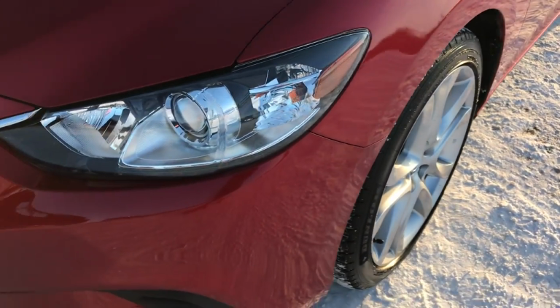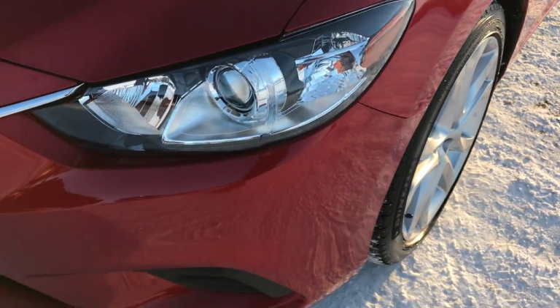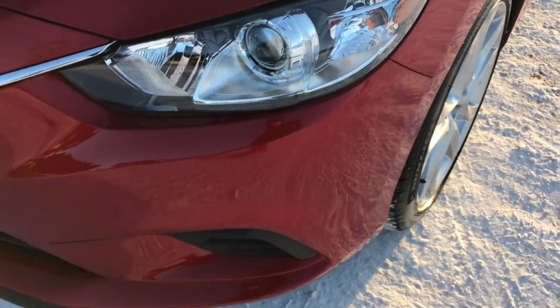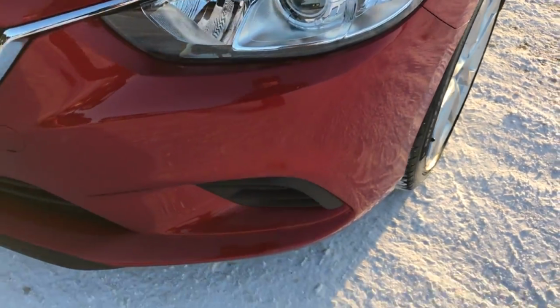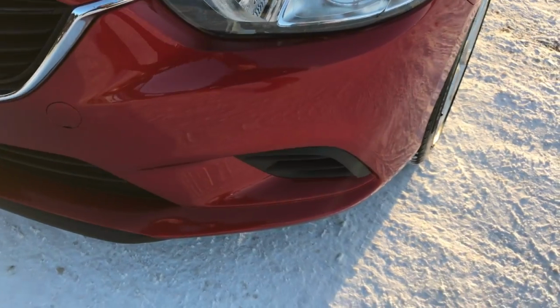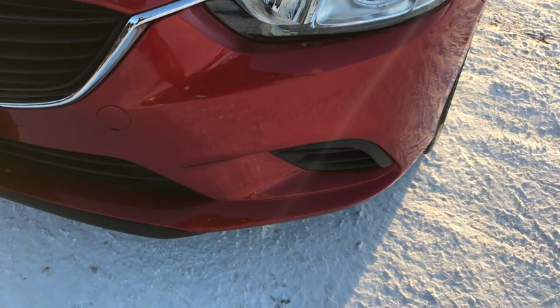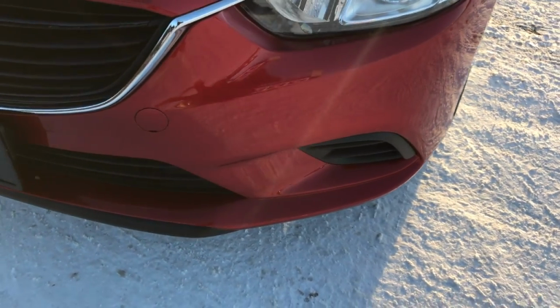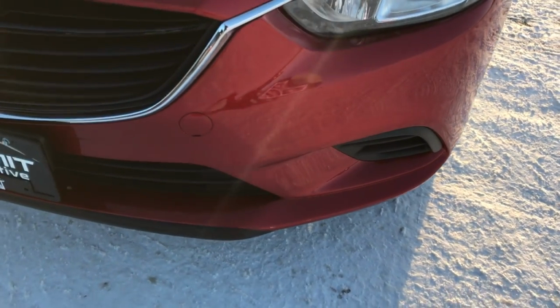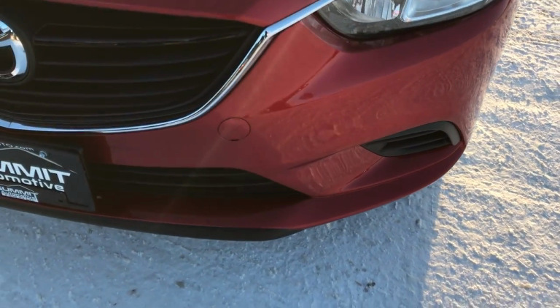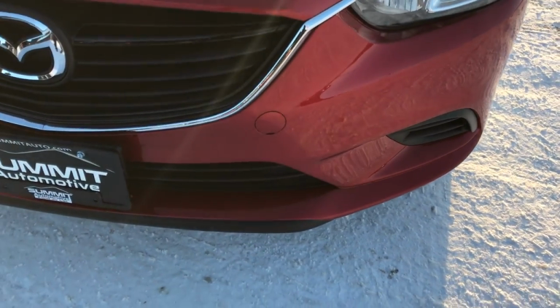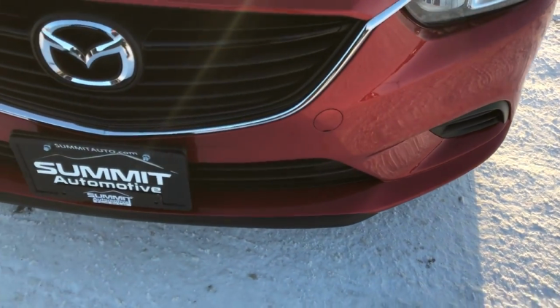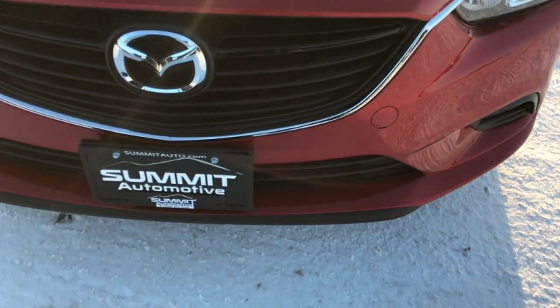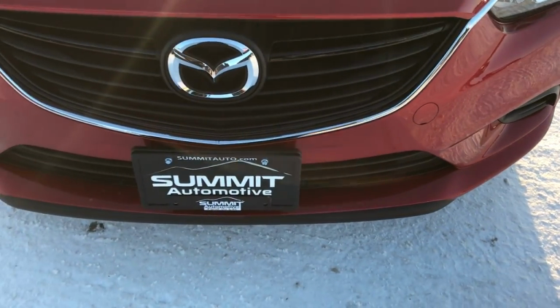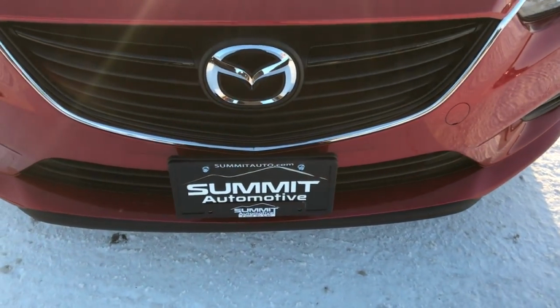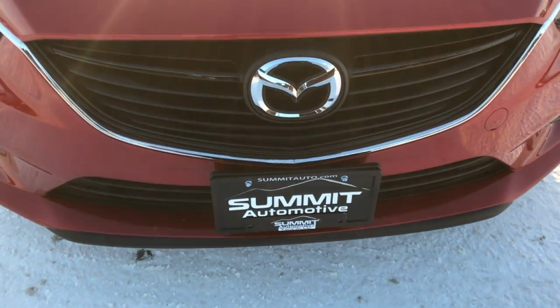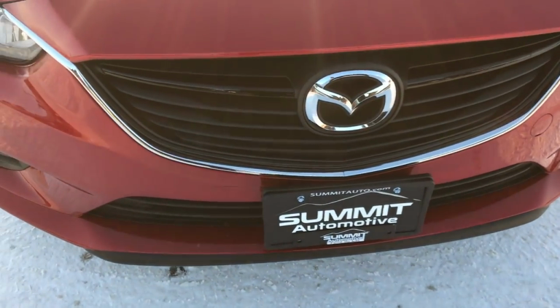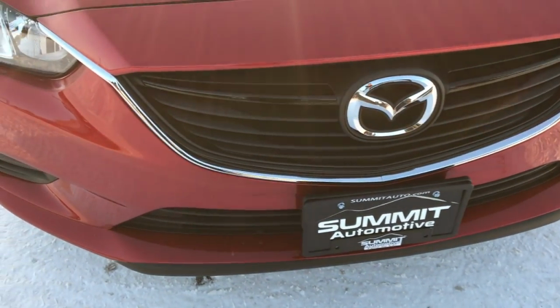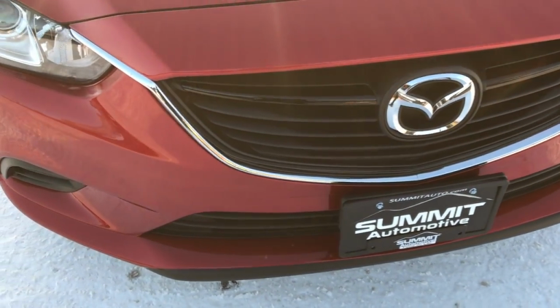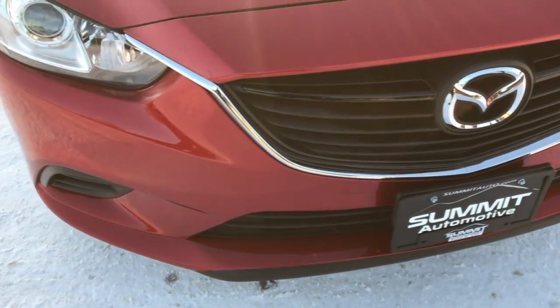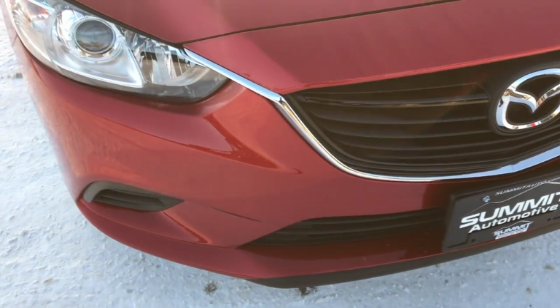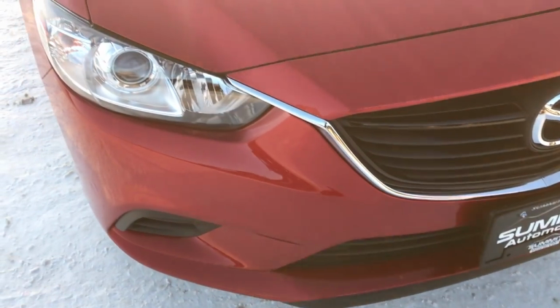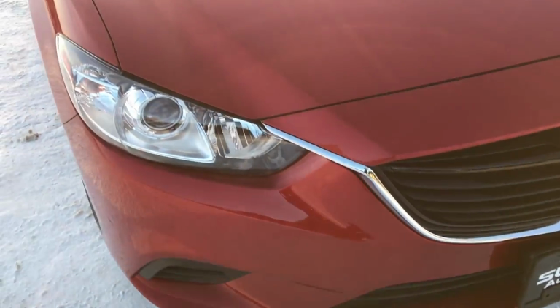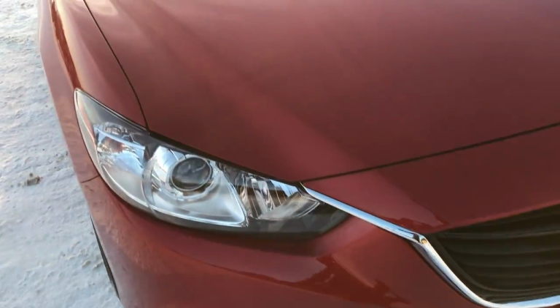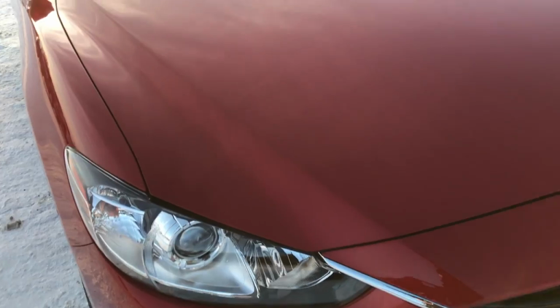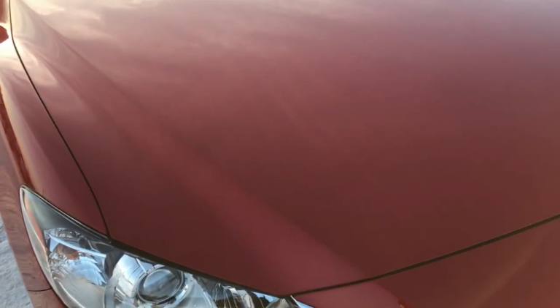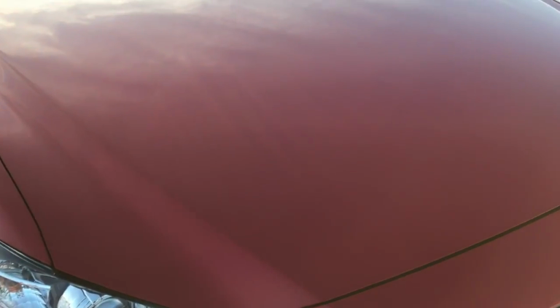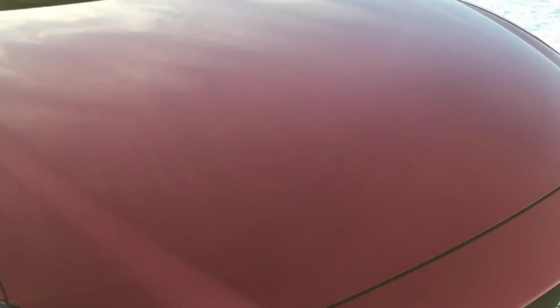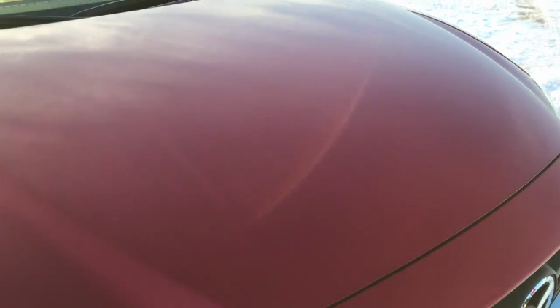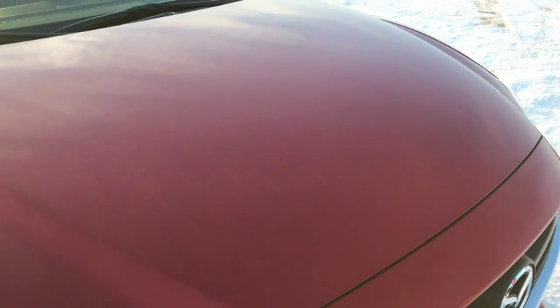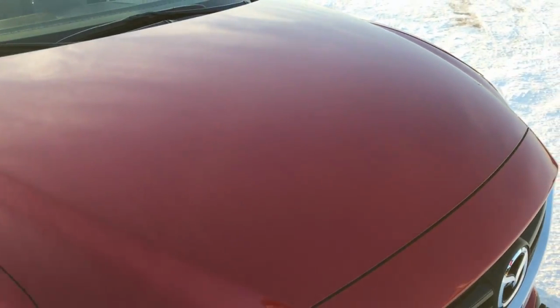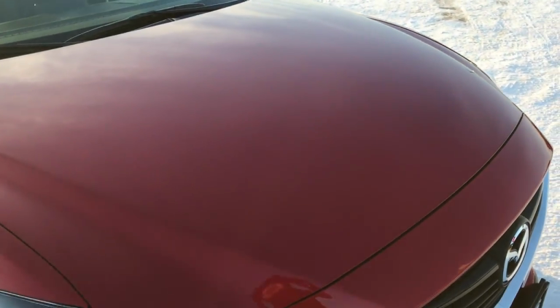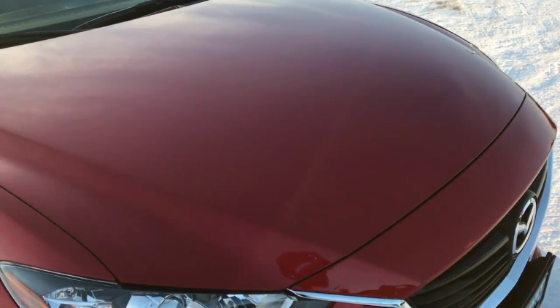Projector lamp headlamps. The front bumper is absolutely perfect — no dents, dings, or scuffs. I didn't see one single dent or ding on the hood.